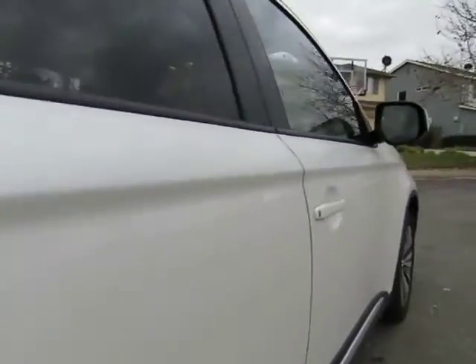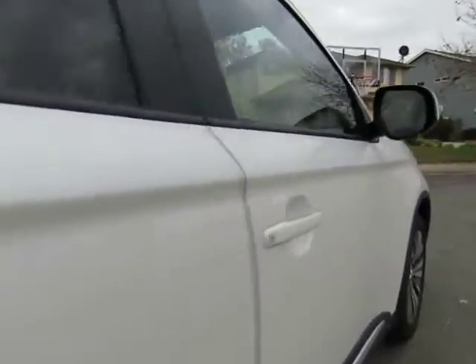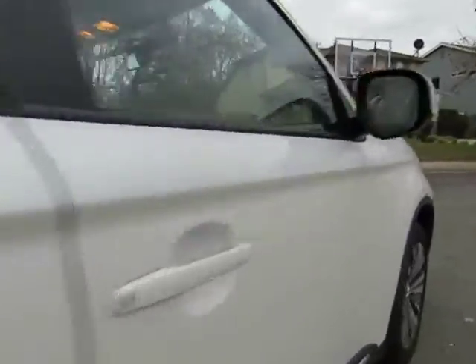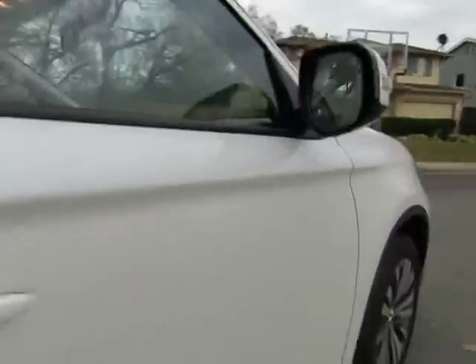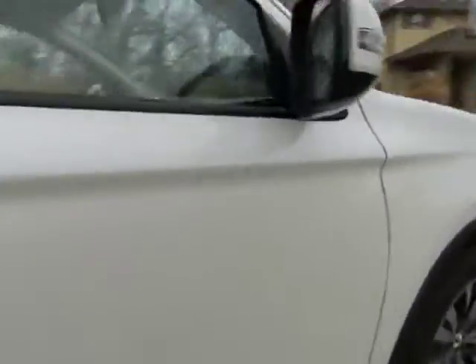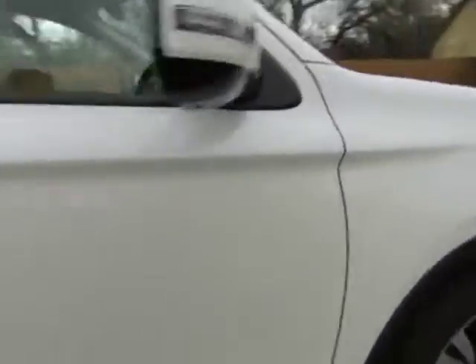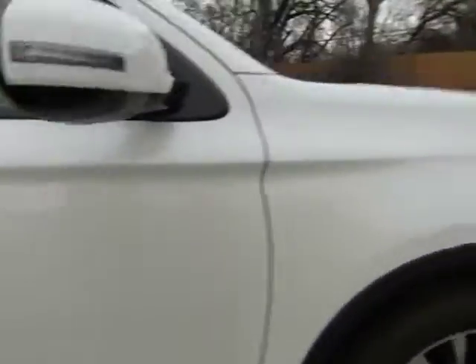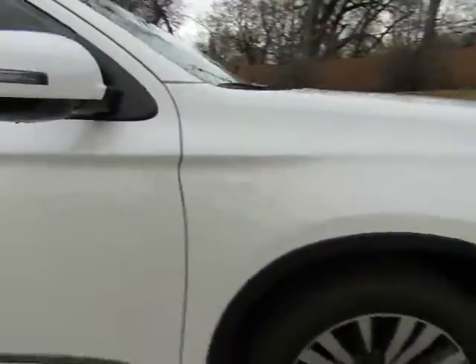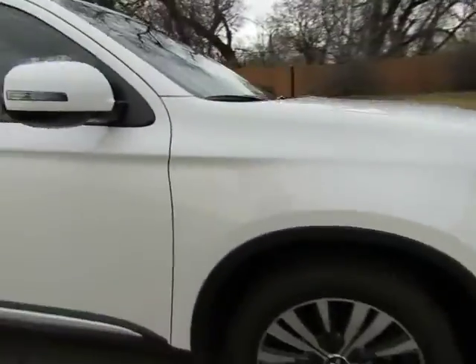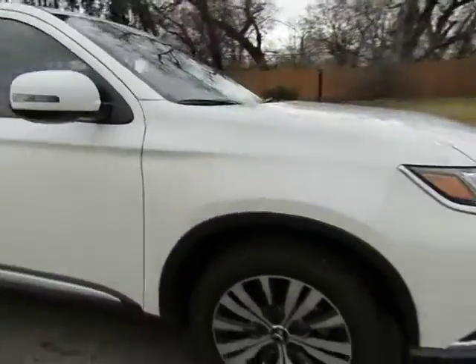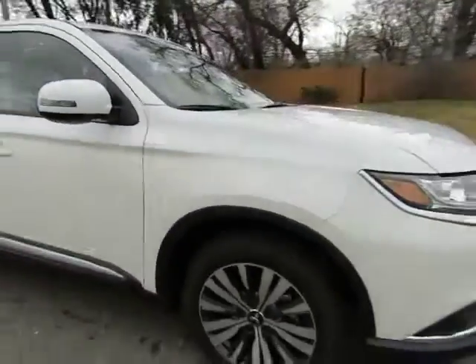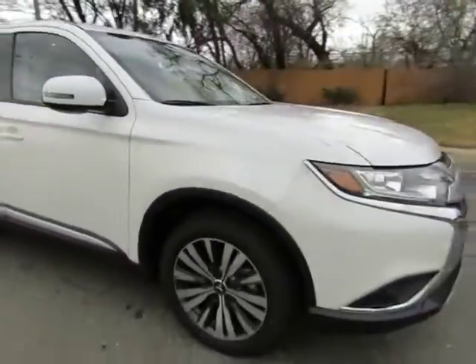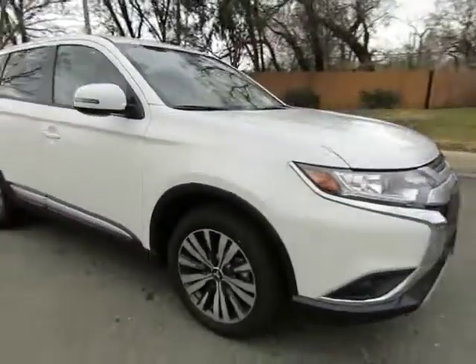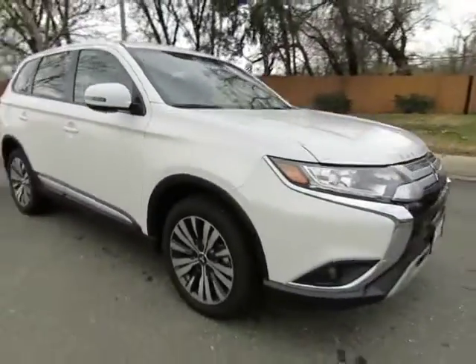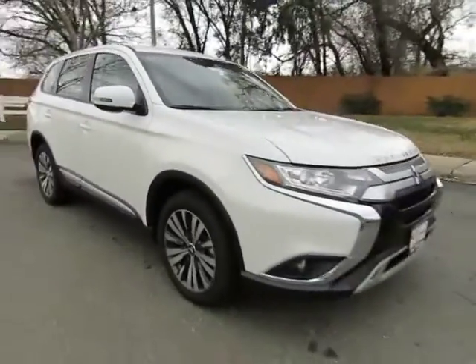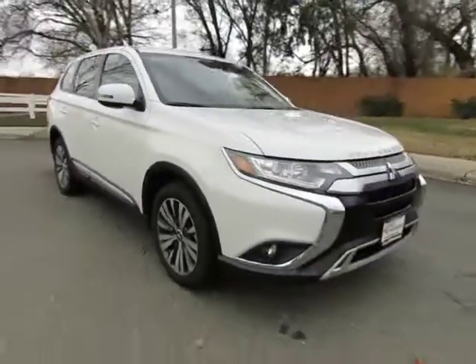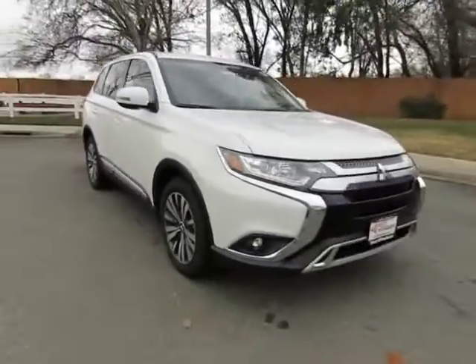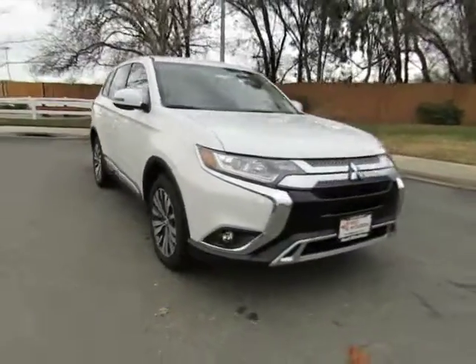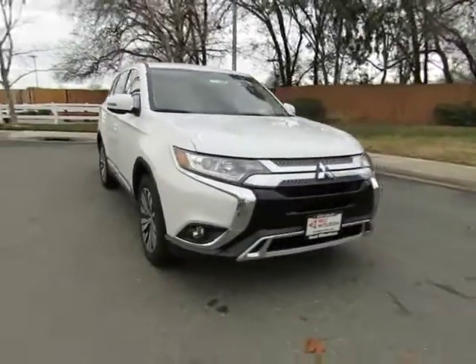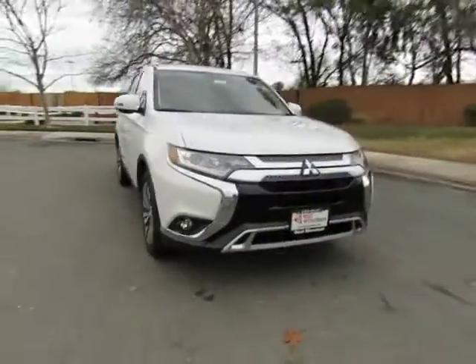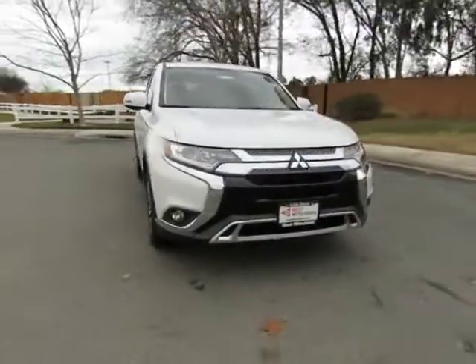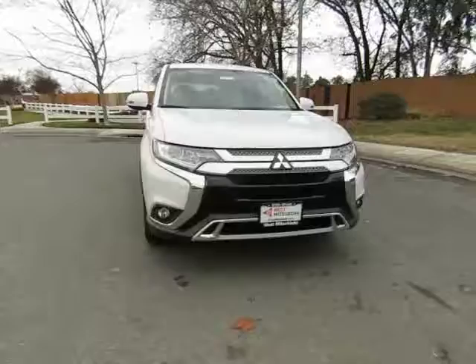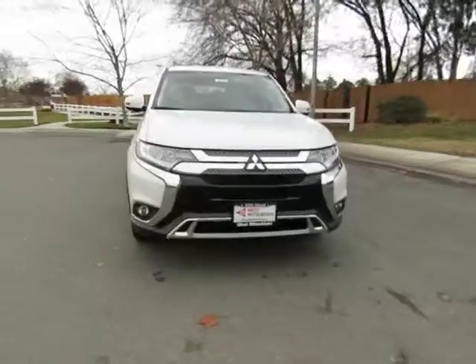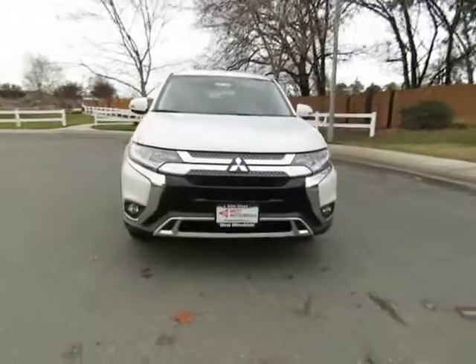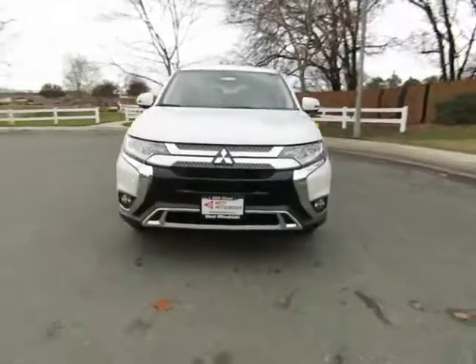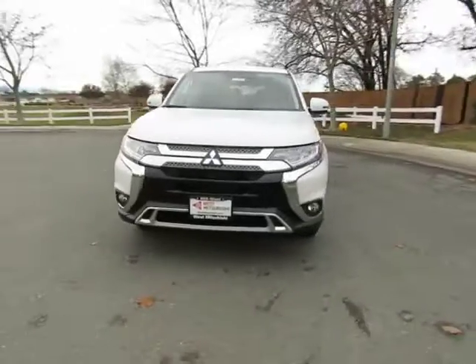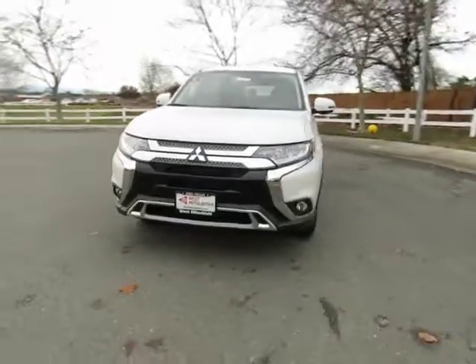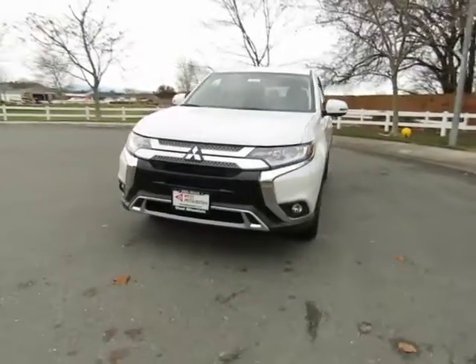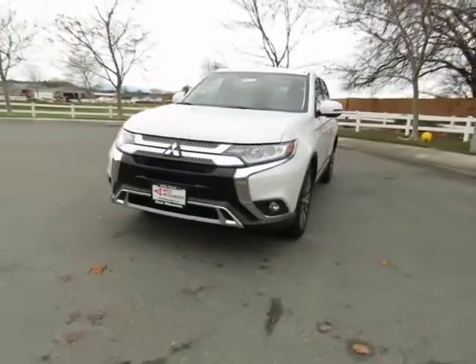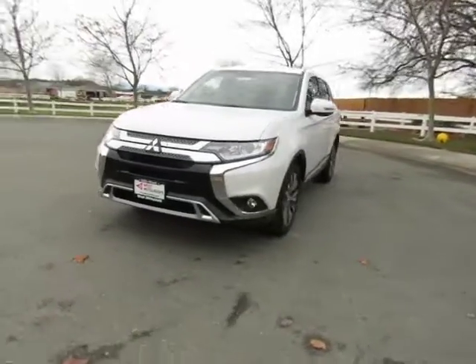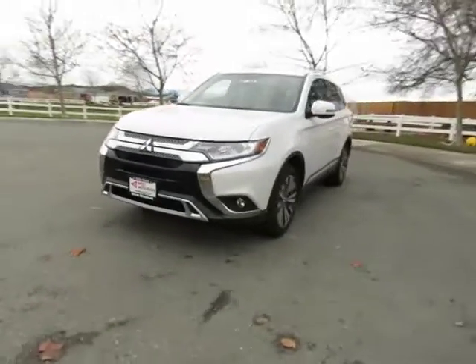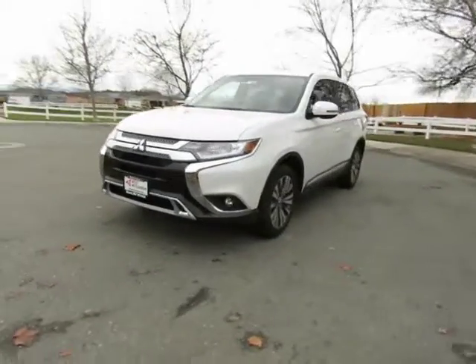West Mitsubishi also has that triple check guarantee — we check competitors' pricing, offer a vehicle history report, and all certified premium vehicles come with a 3-month, 3,000-mile warranty.